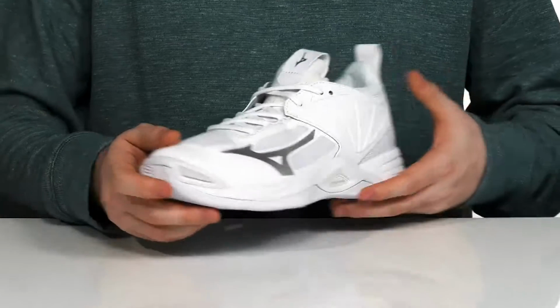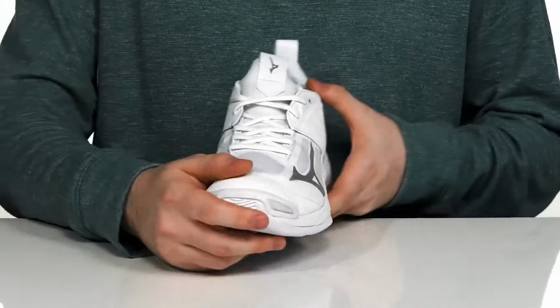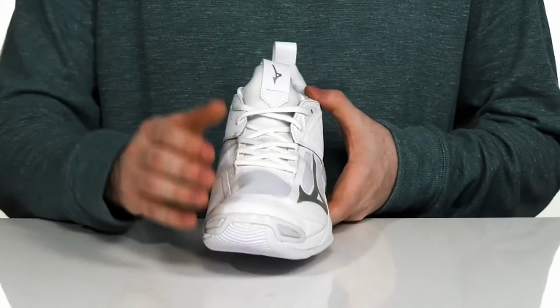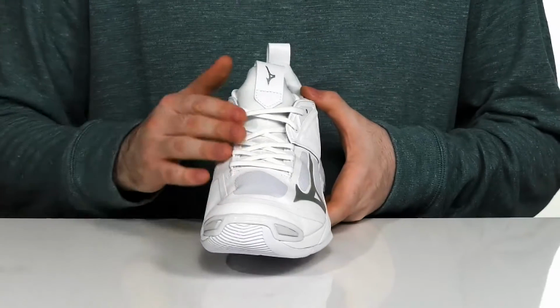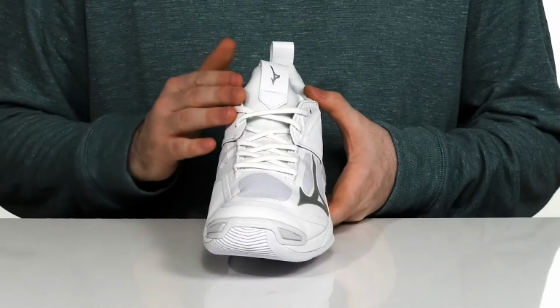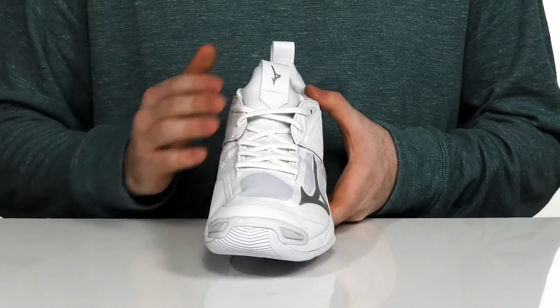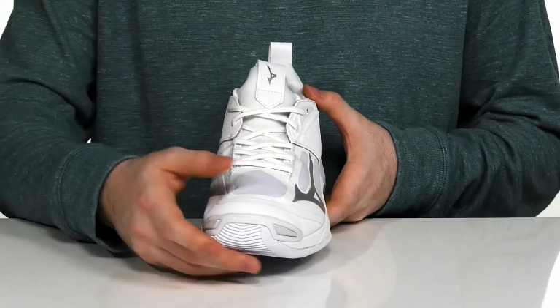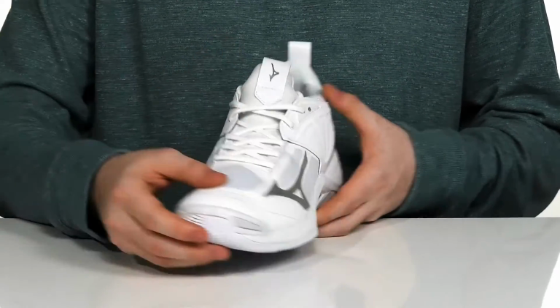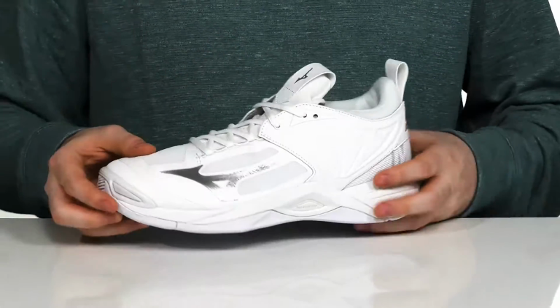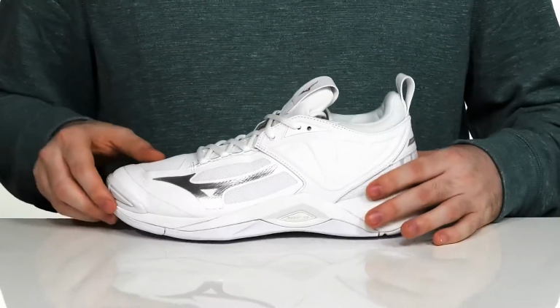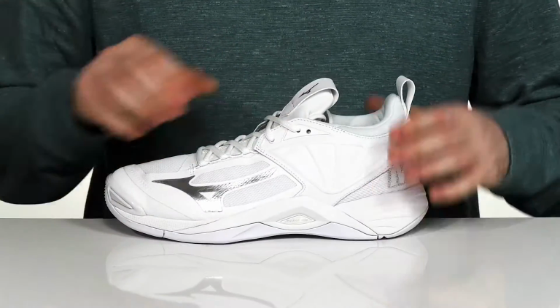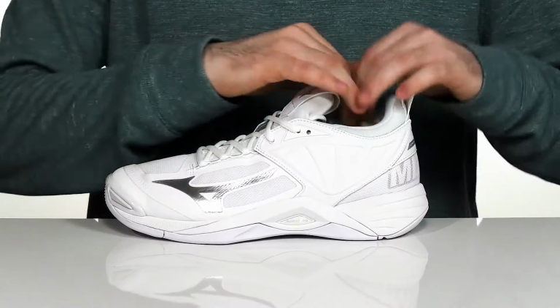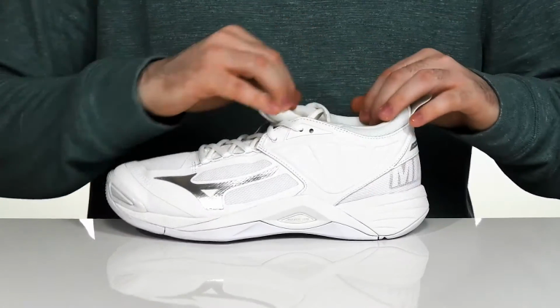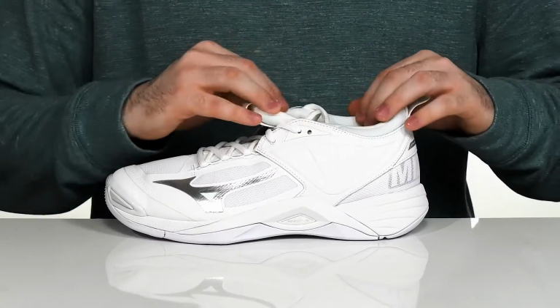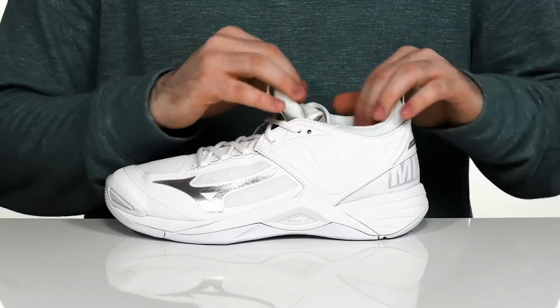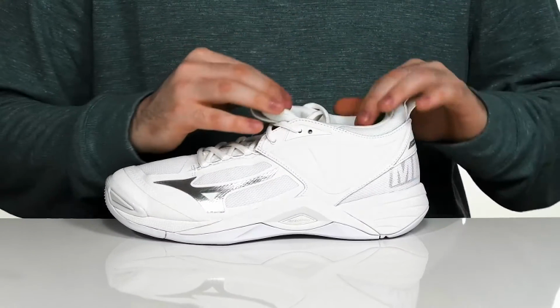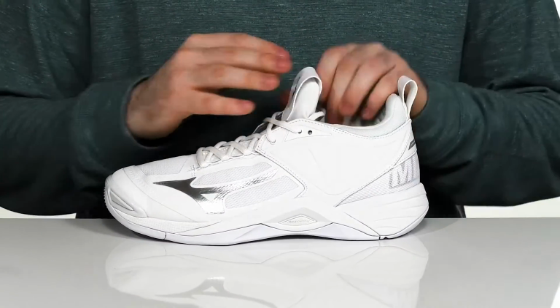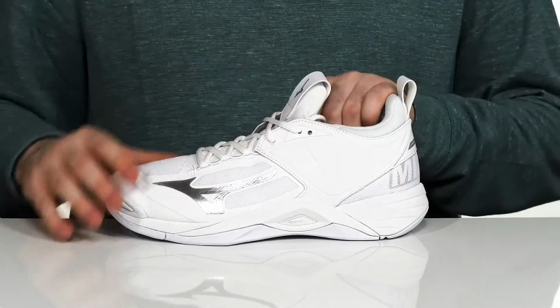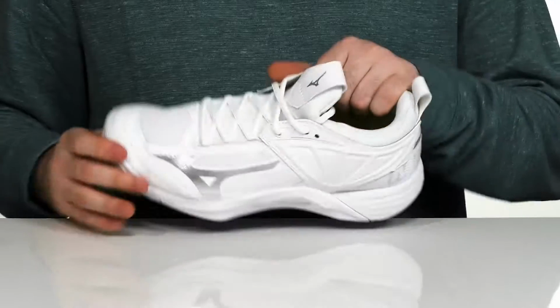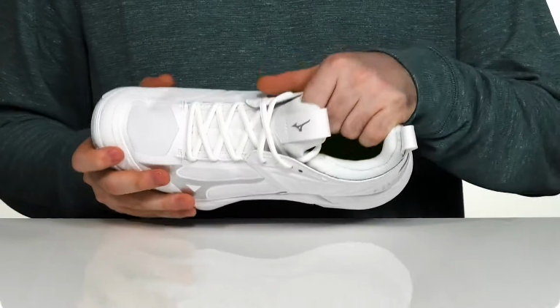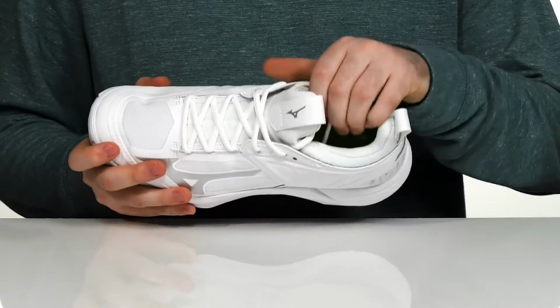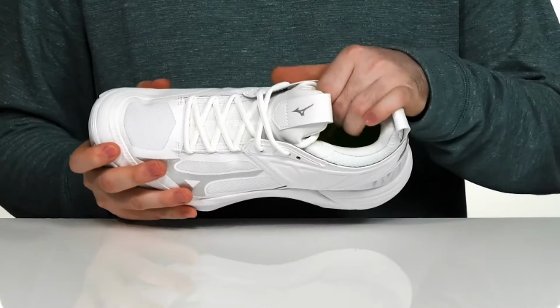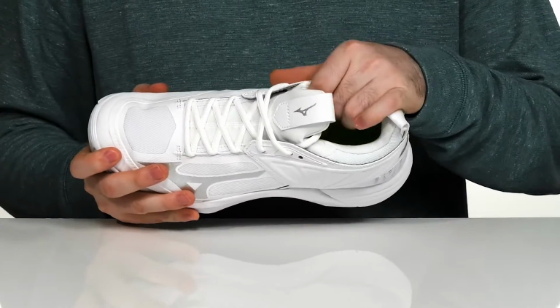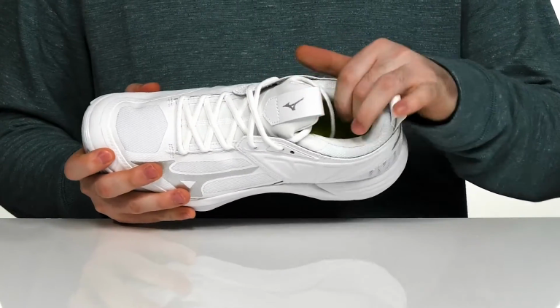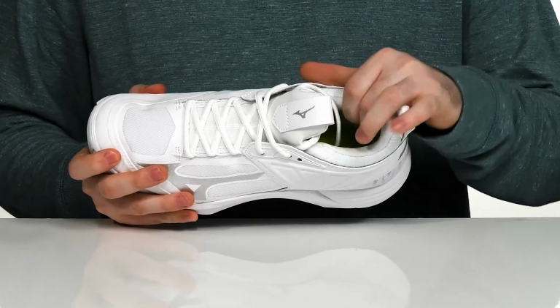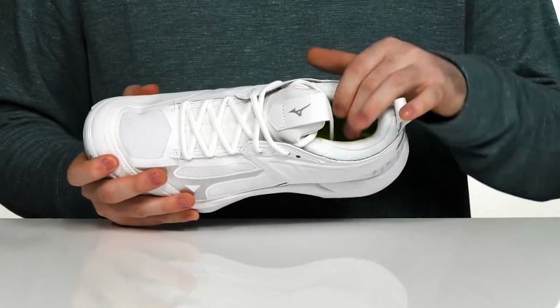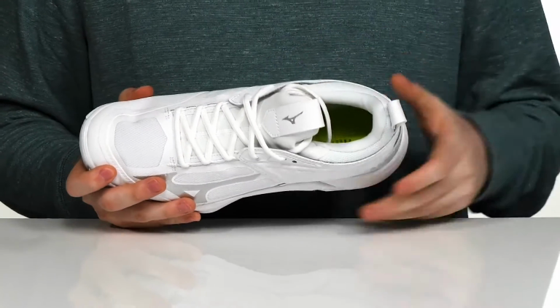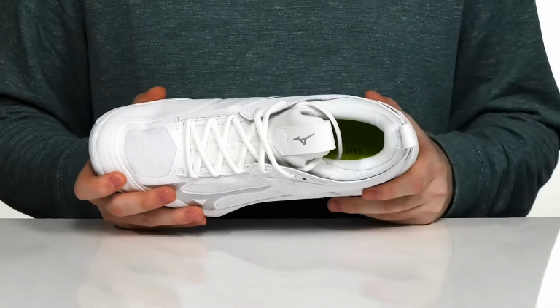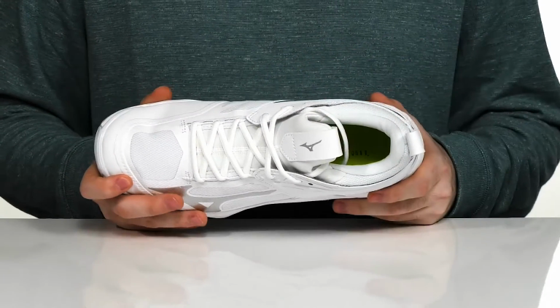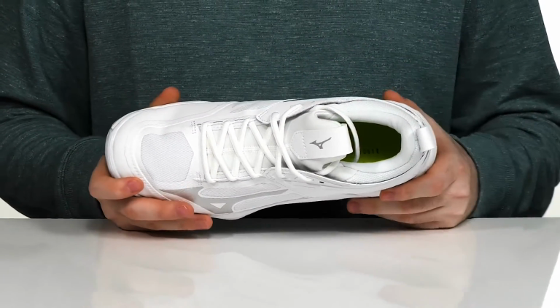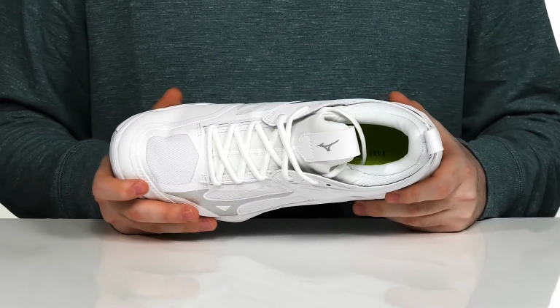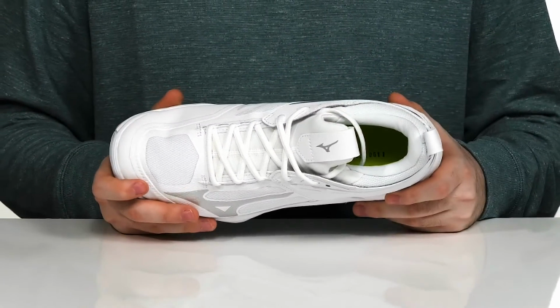It has an easy lace-up to make sure it's secure, with a very padded sock-like collar to keep it nice and comfortable while you're out there playing your game.